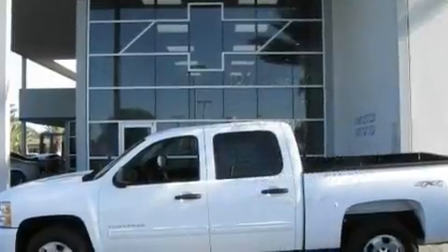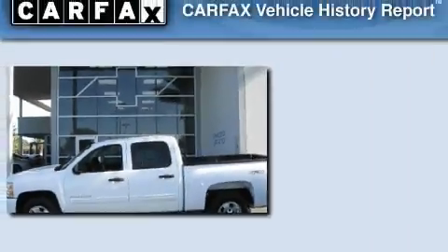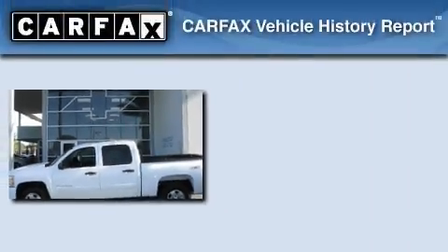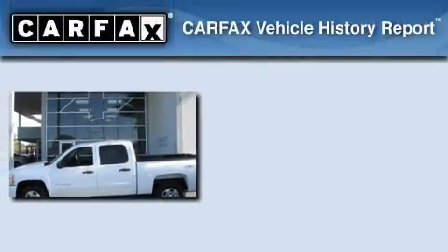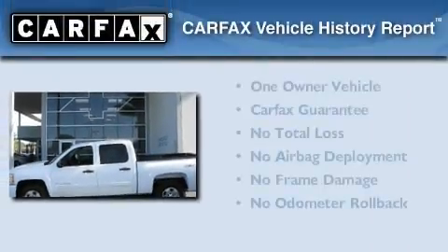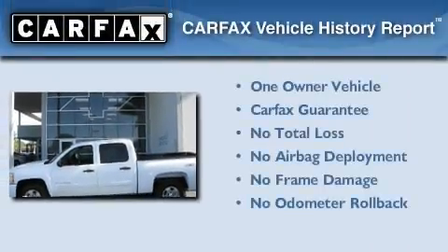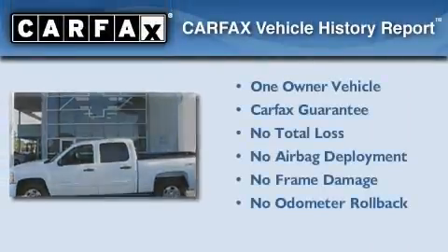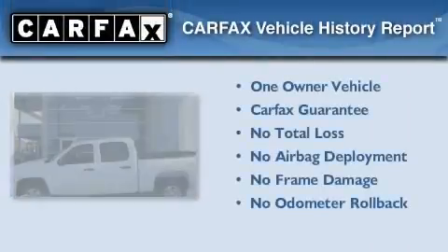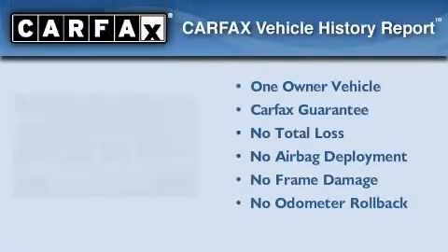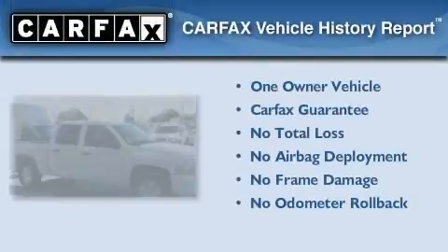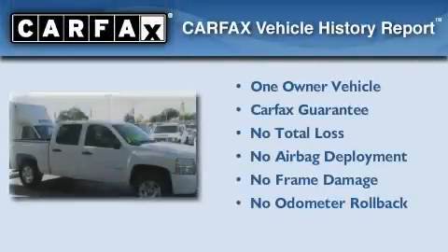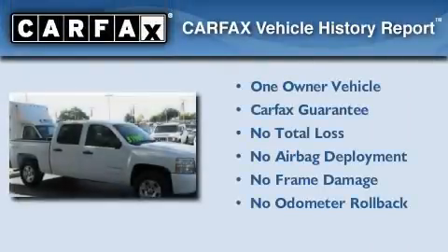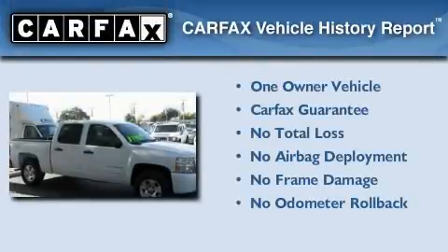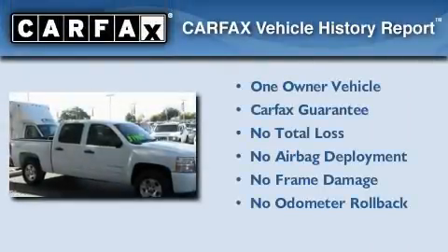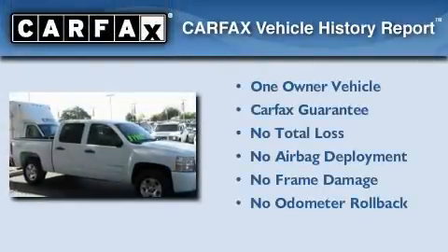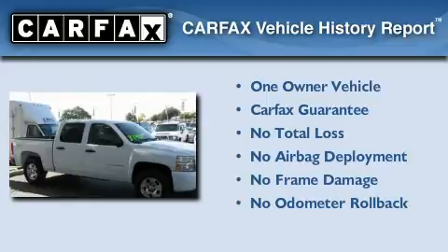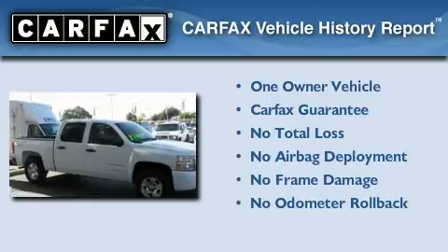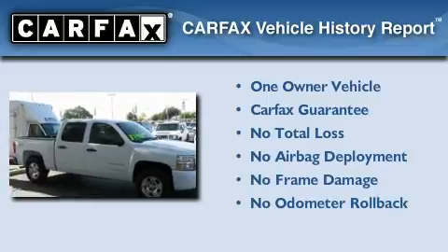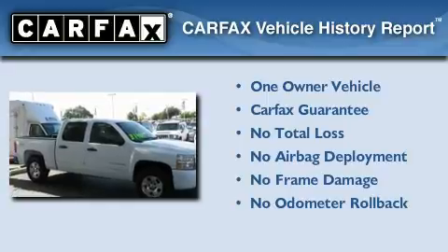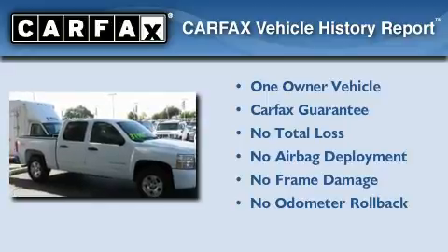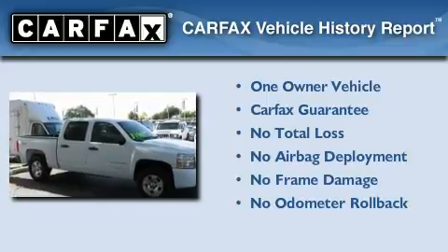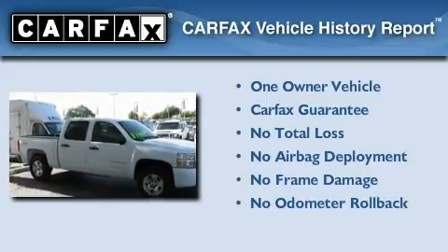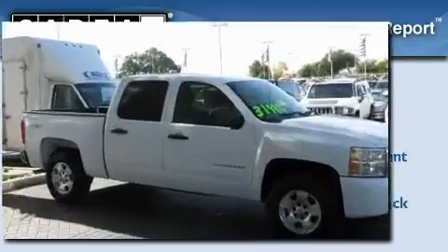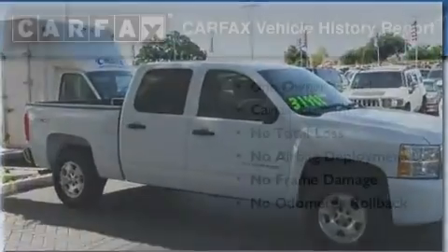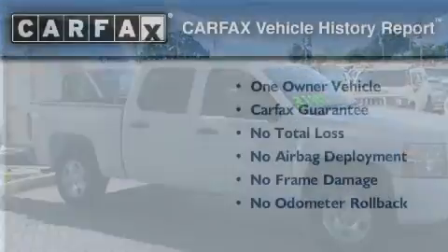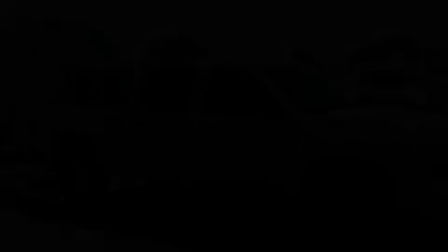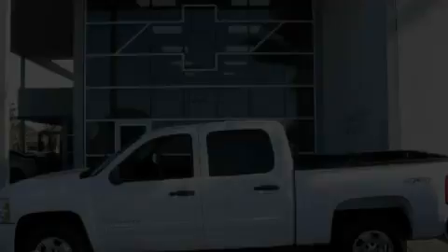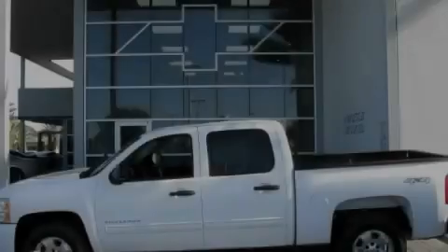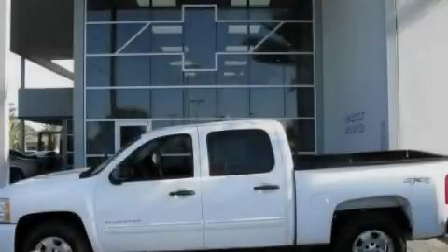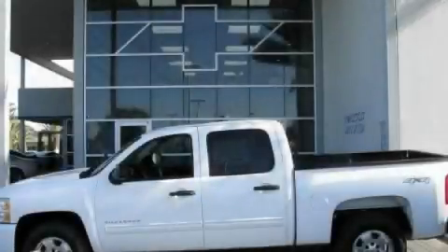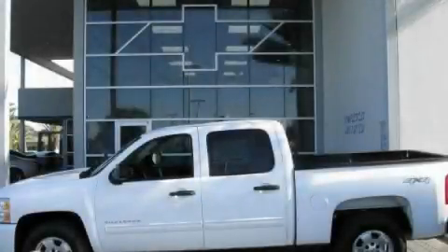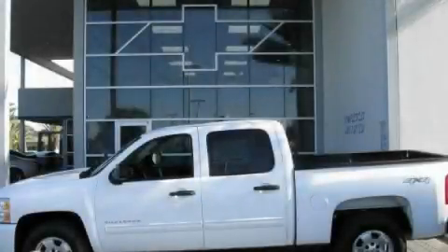This Chevrolet has had only one owner and it qualifies for the Carfax buy-back guarantee. Please call today to reserve this vehicle for a test drive.